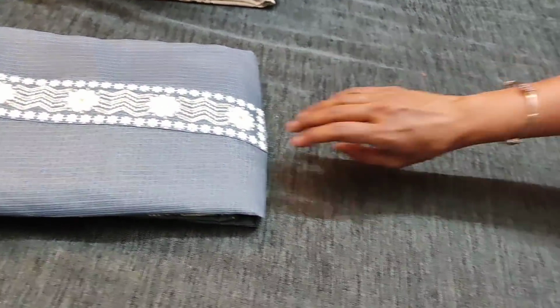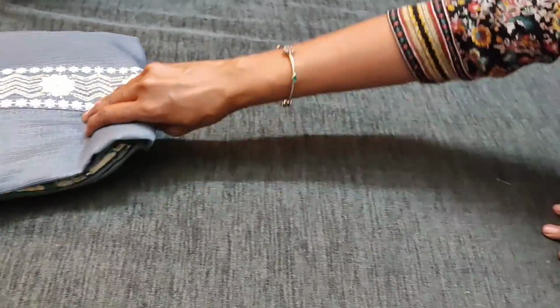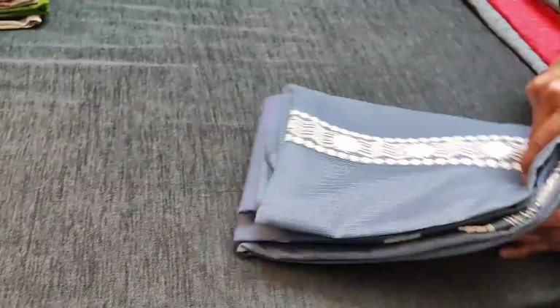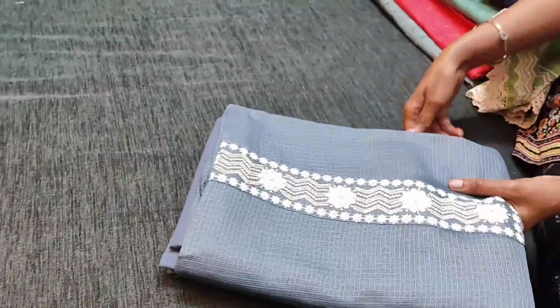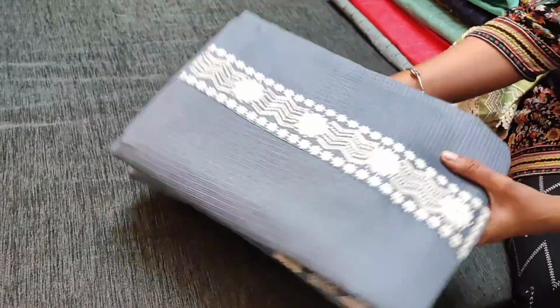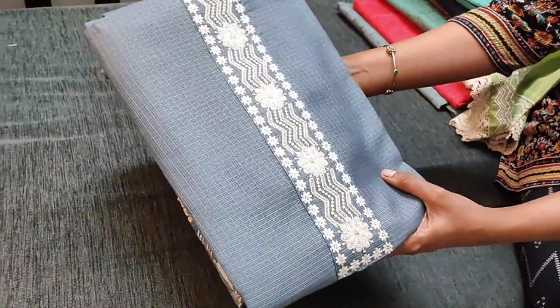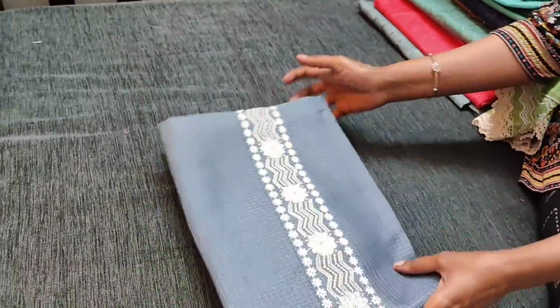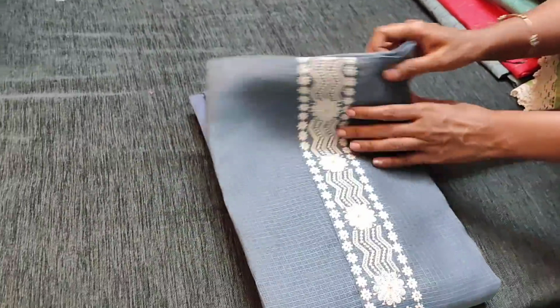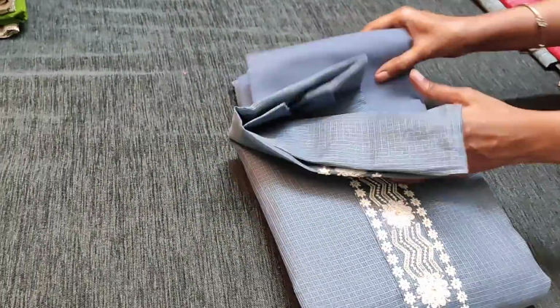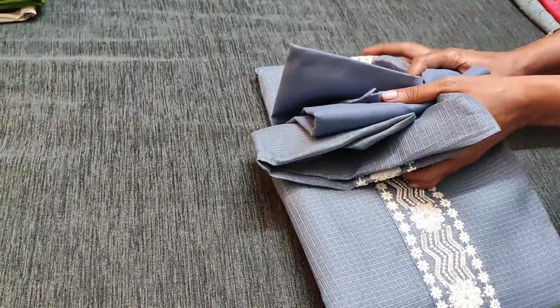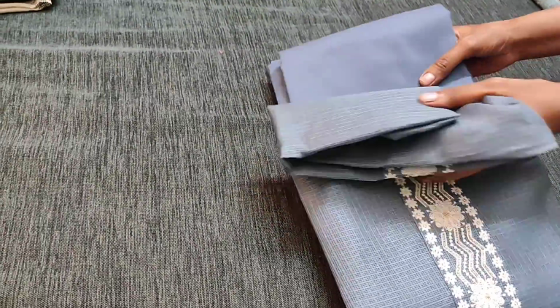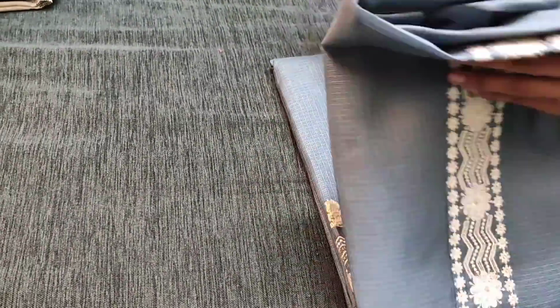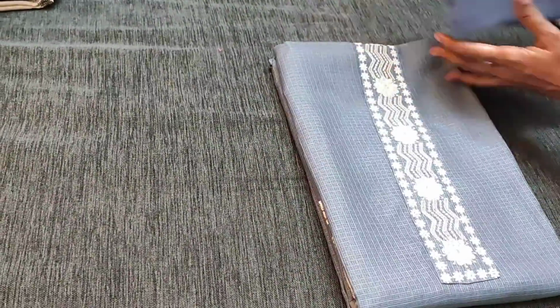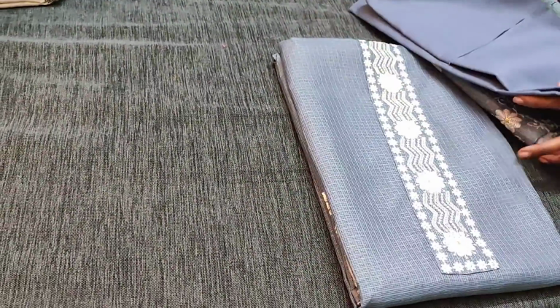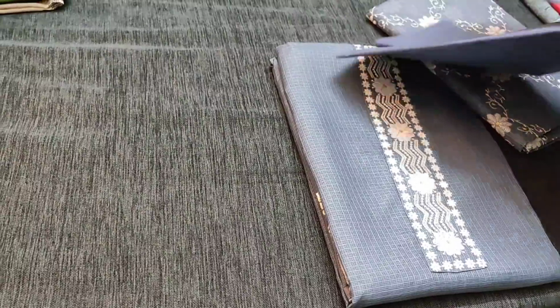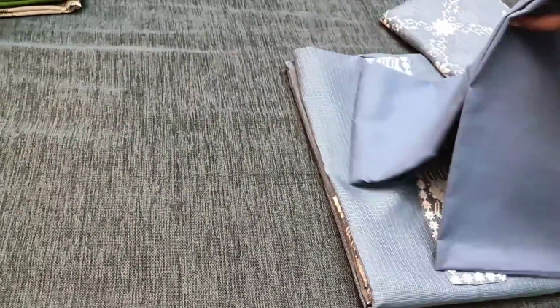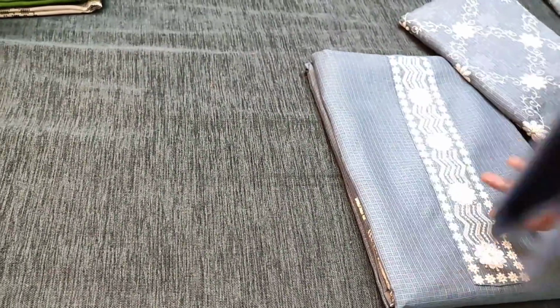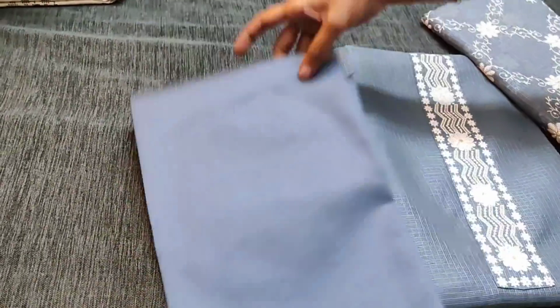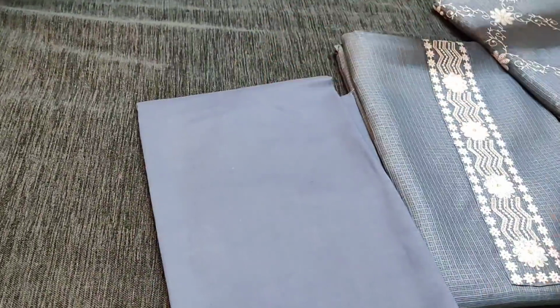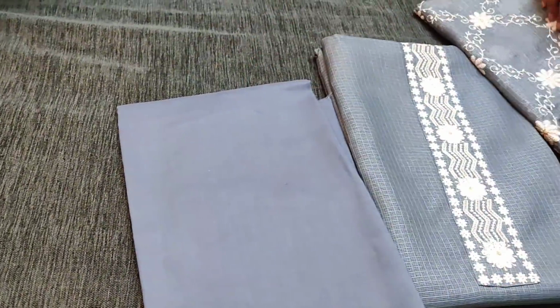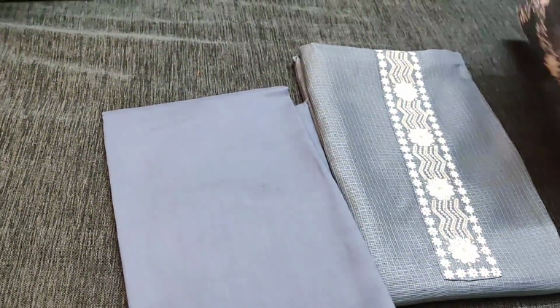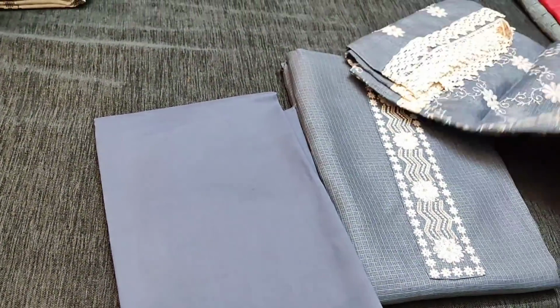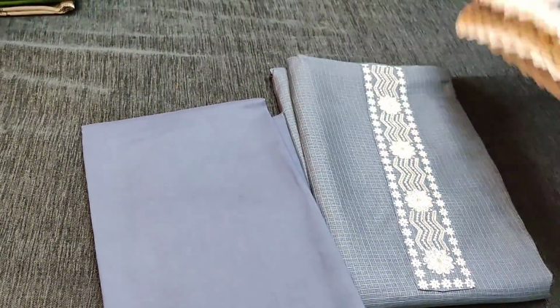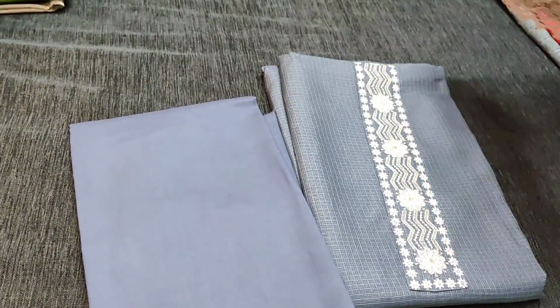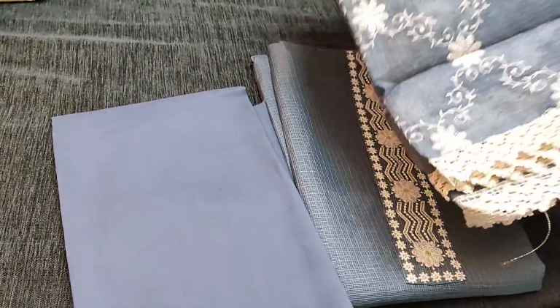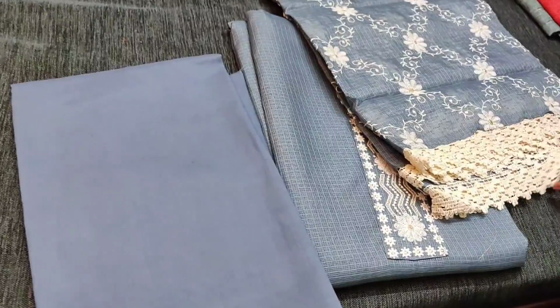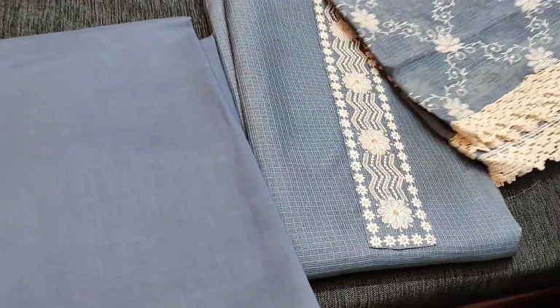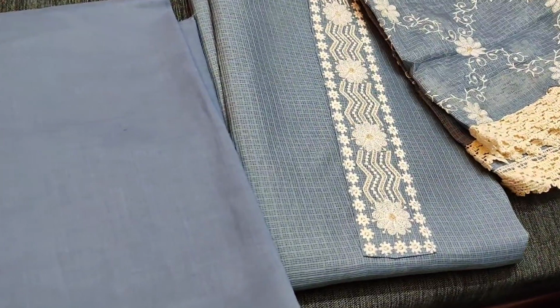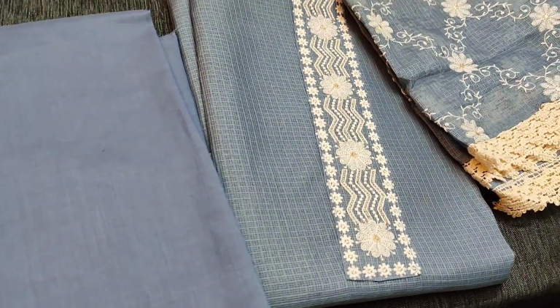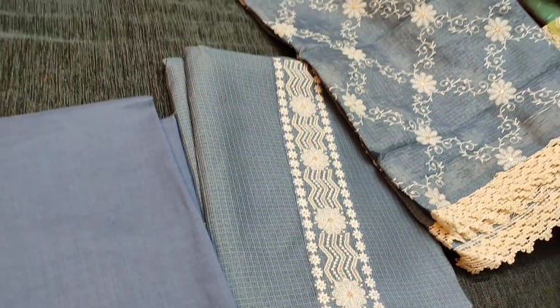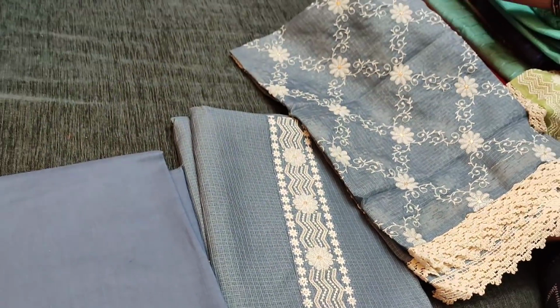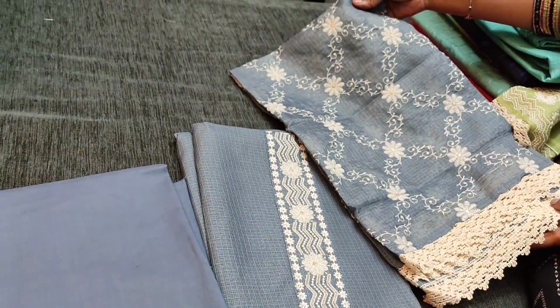The next color is in gray shade. We have matching cotton bottom in gray and an embroidered fancy kota dupatta with lace tapings, priced at 1049.